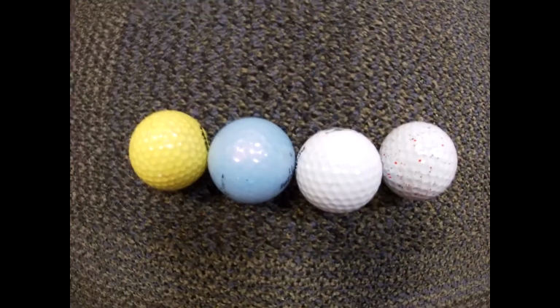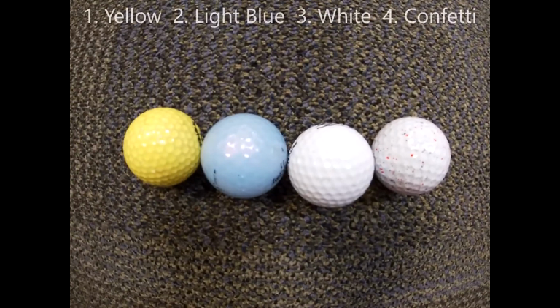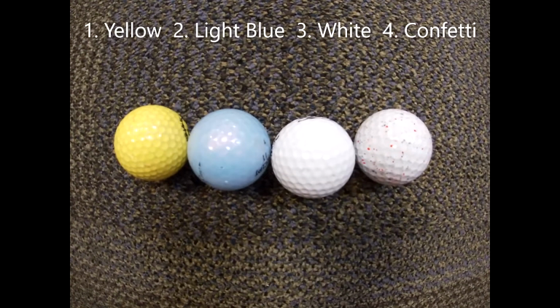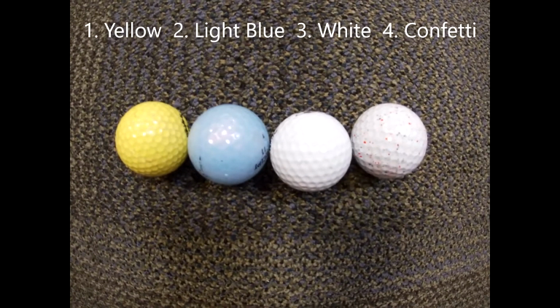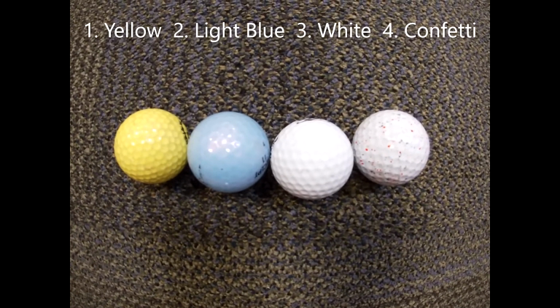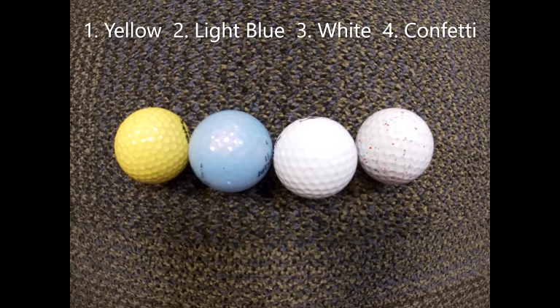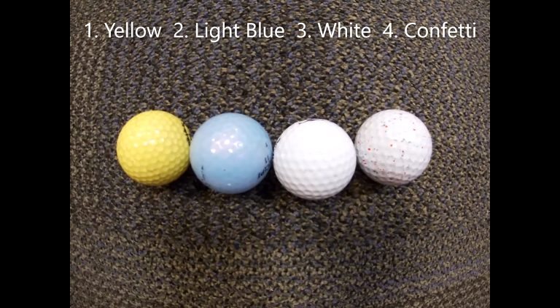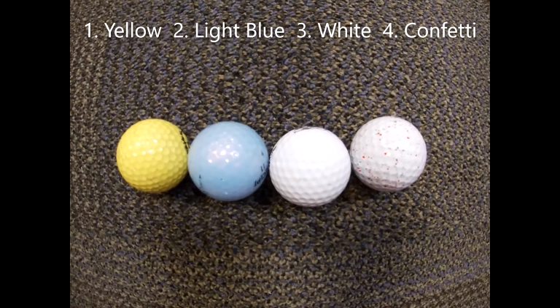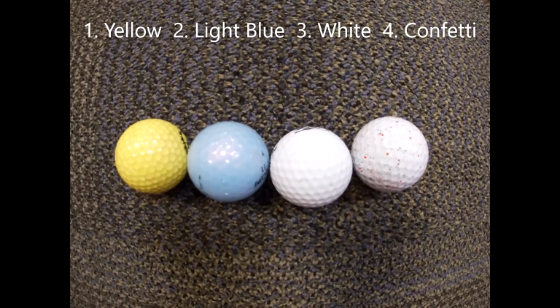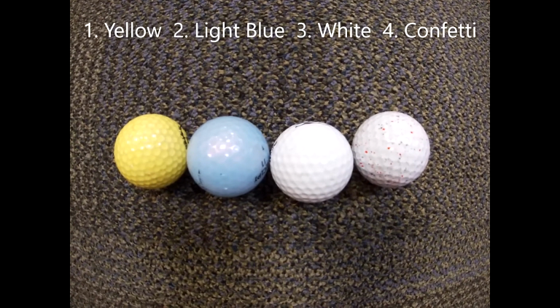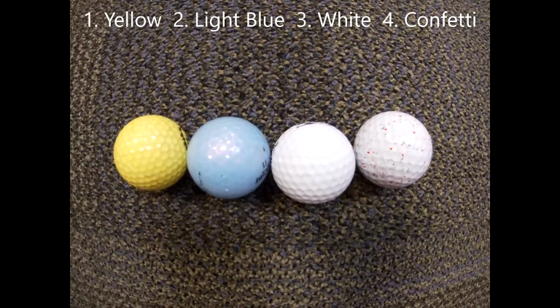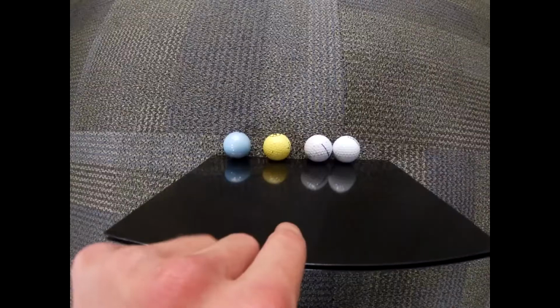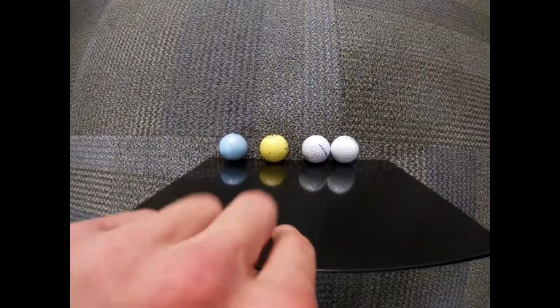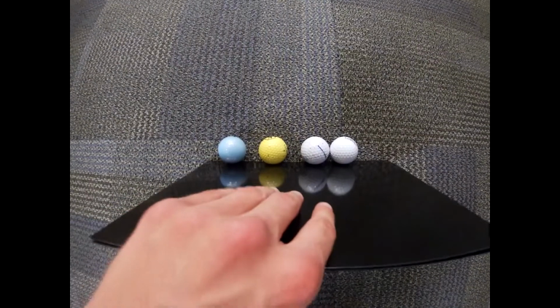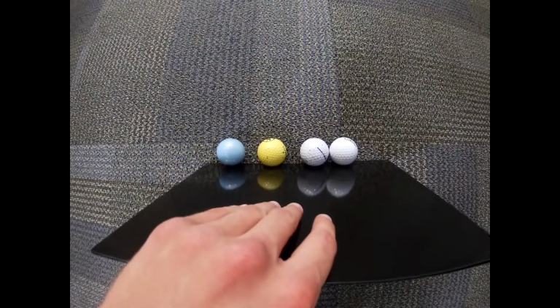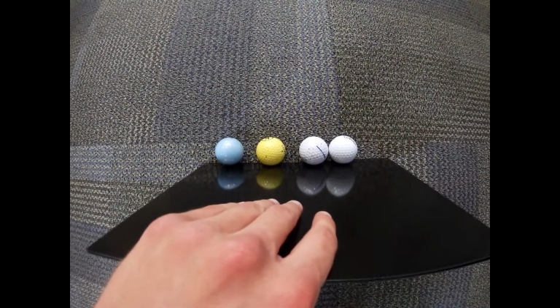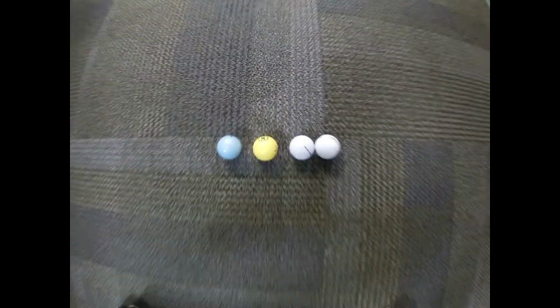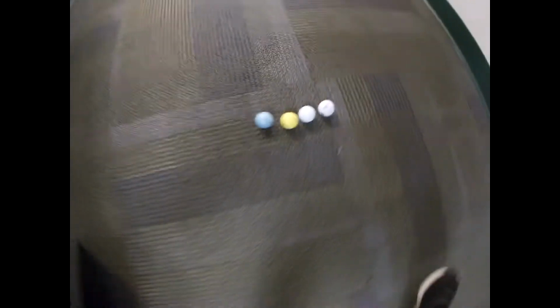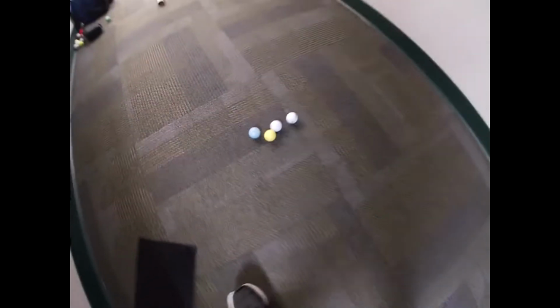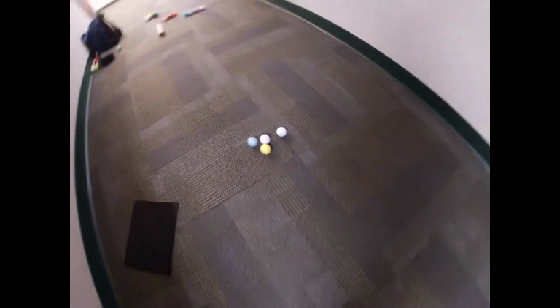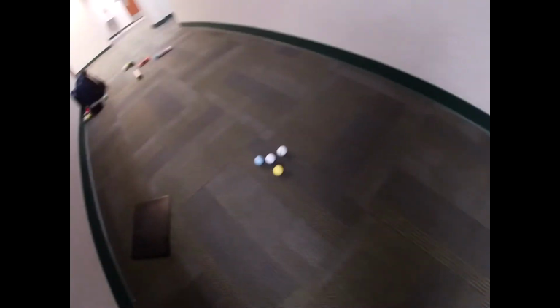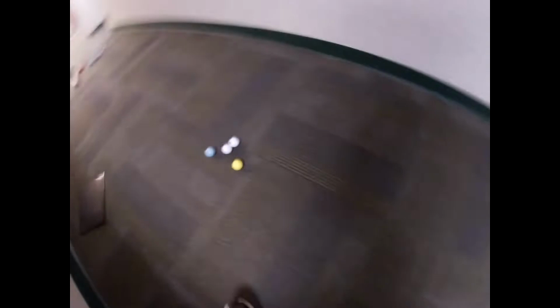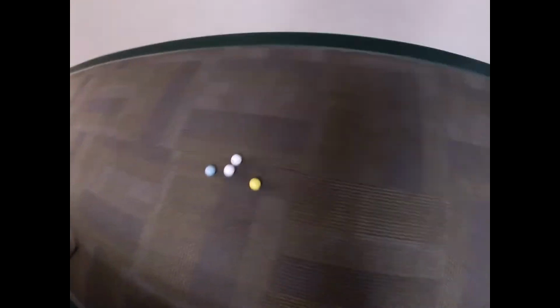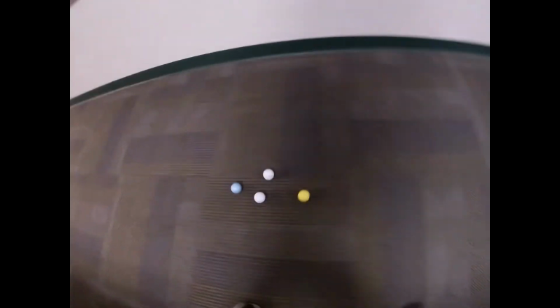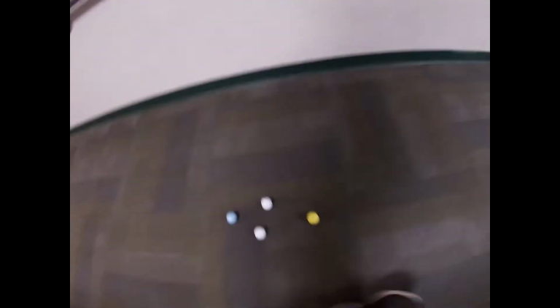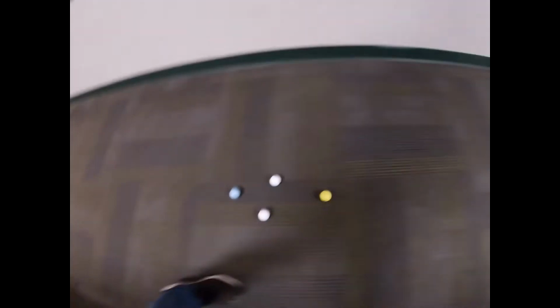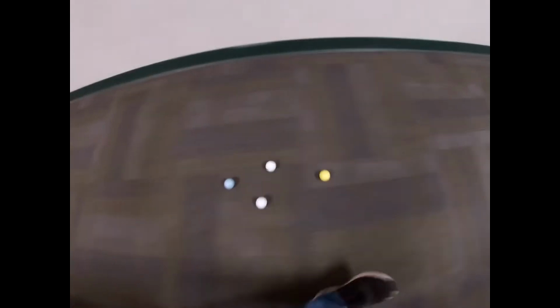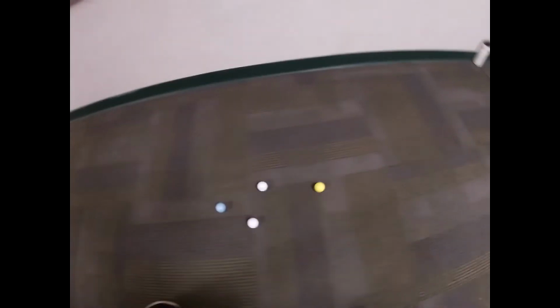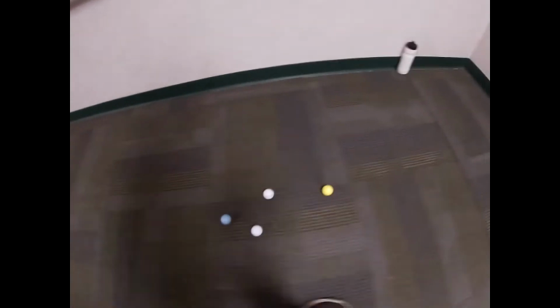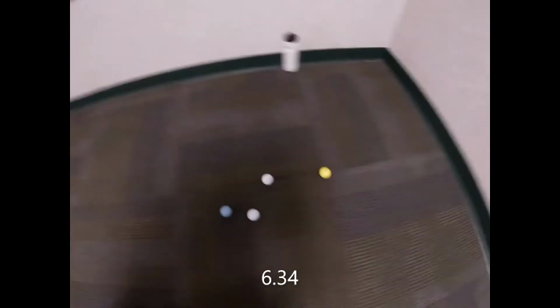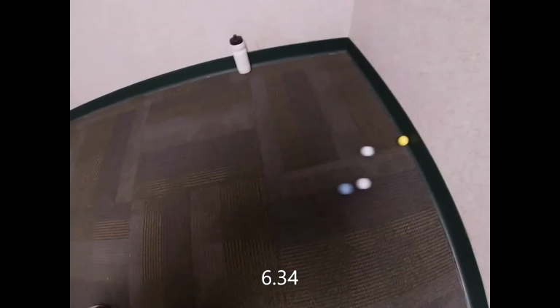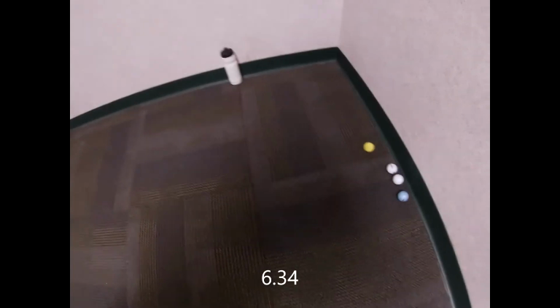In race number 2, it's the yellow ball, the light blue ball, the white ball, and the confetti ball. Here we go in race number 2, and we're underway. The yellow ball takes the lead, followed by the white ball and the confetti ball, and it is the yellow ball.